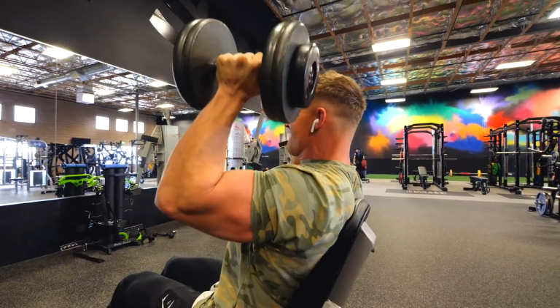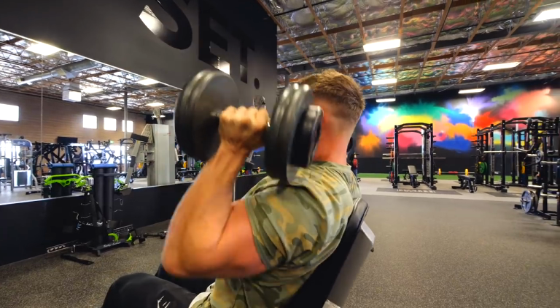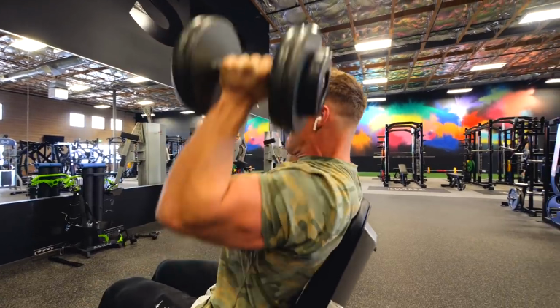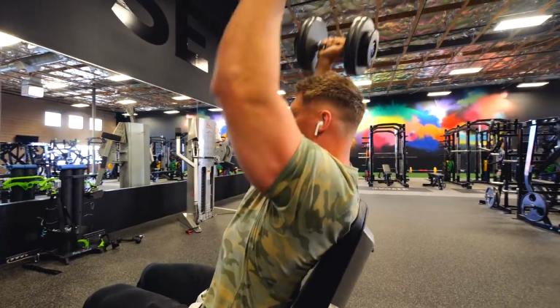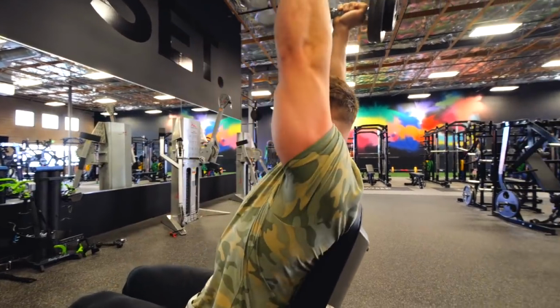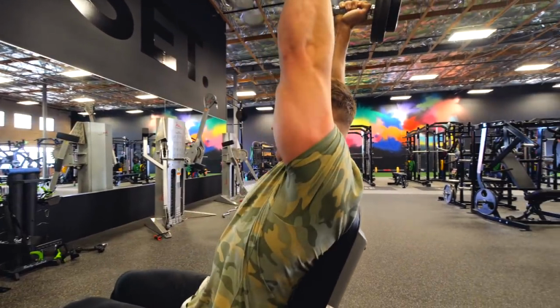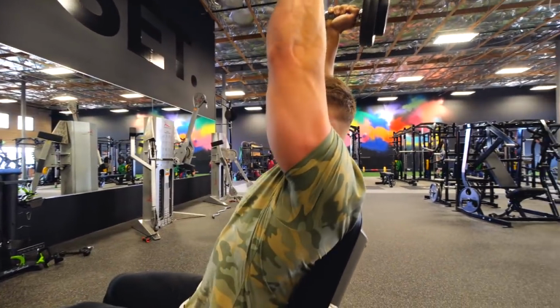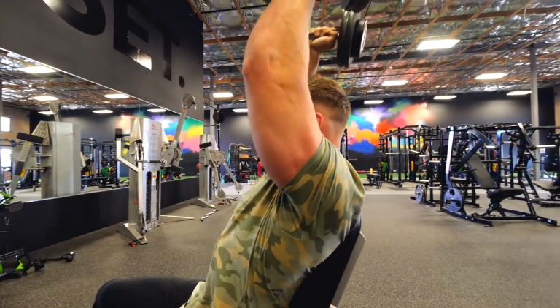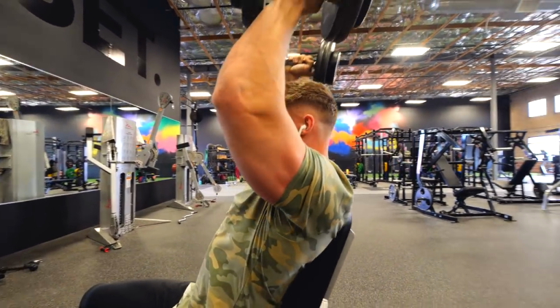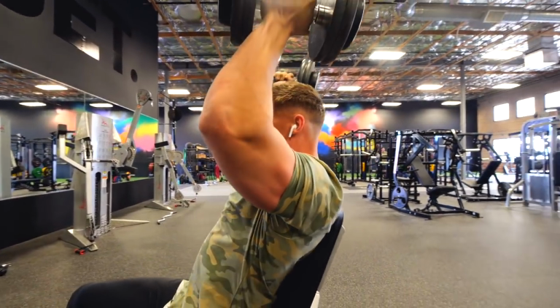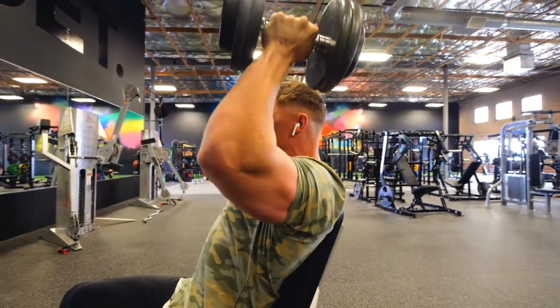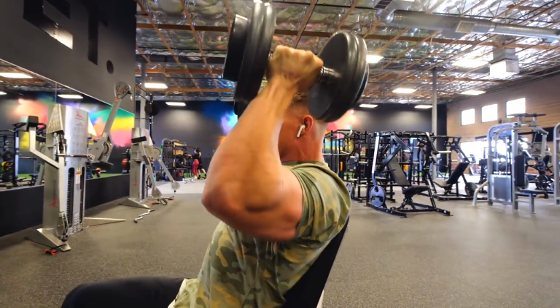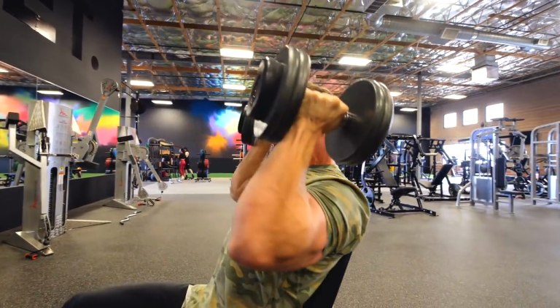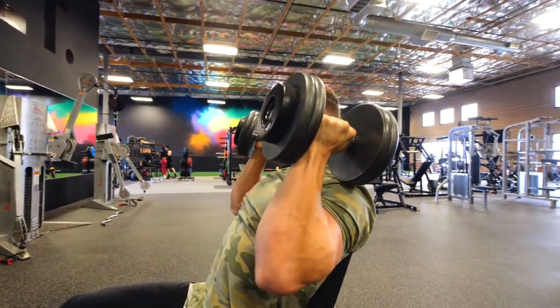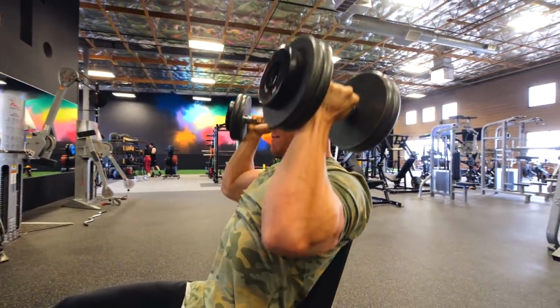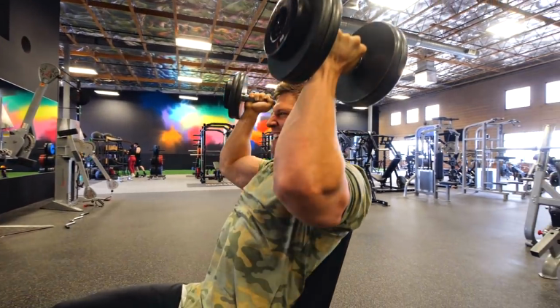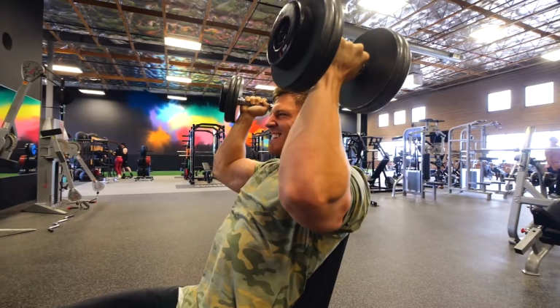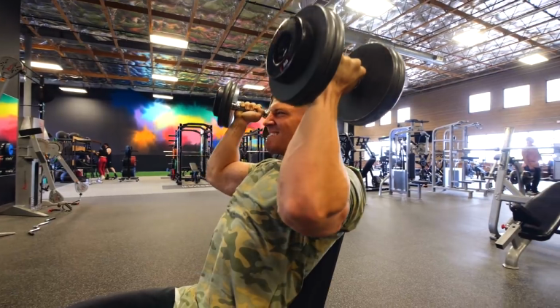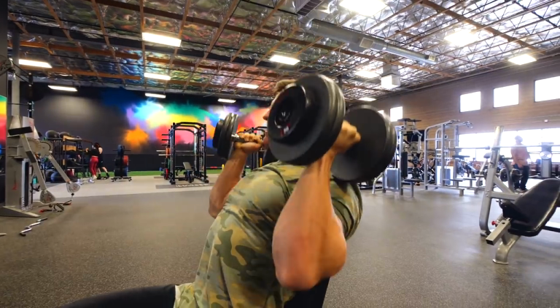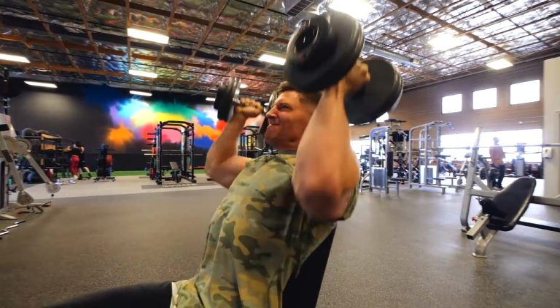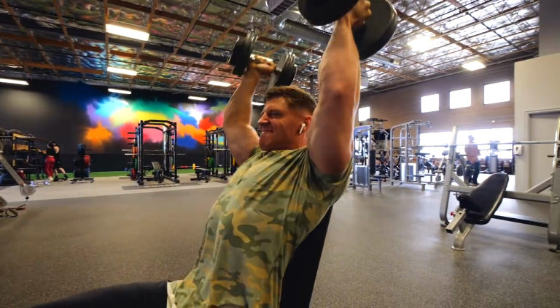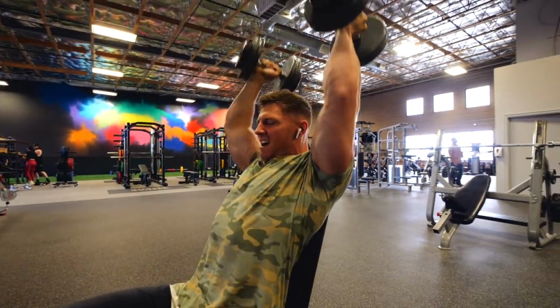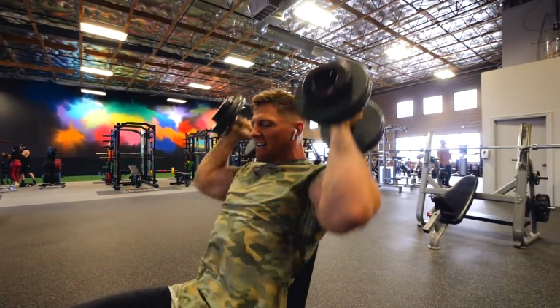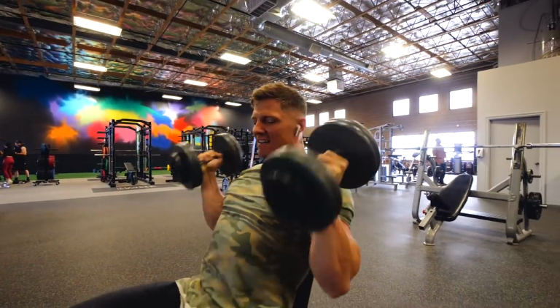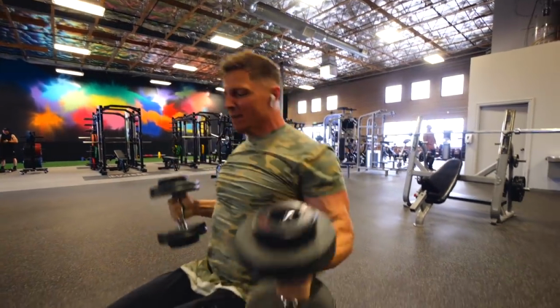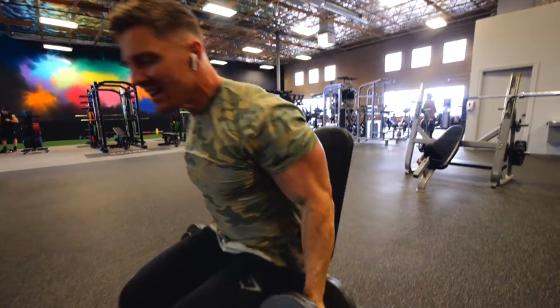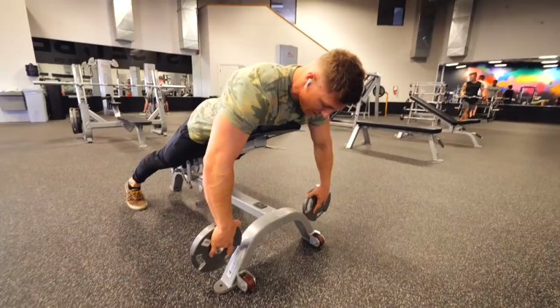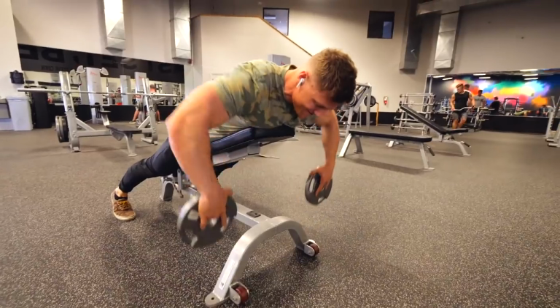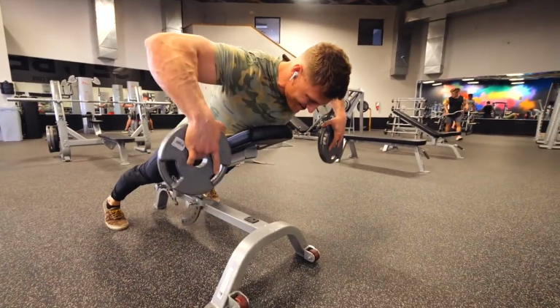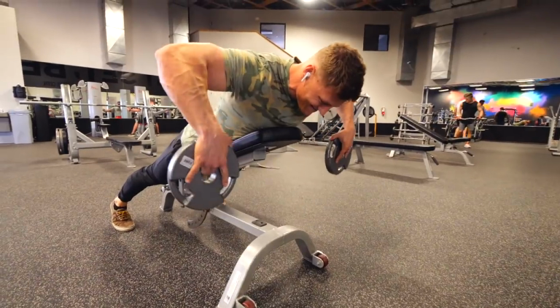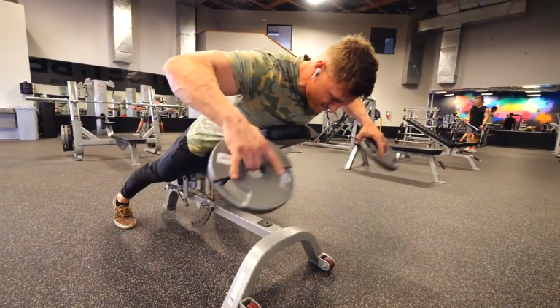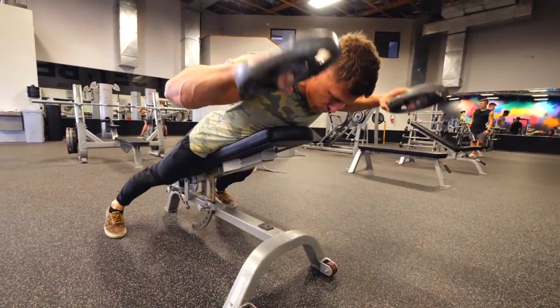A lot of anterior delt and tricep in here. You're going to have to use a weight you're probably not used to — you're going to have to go lighter on that.